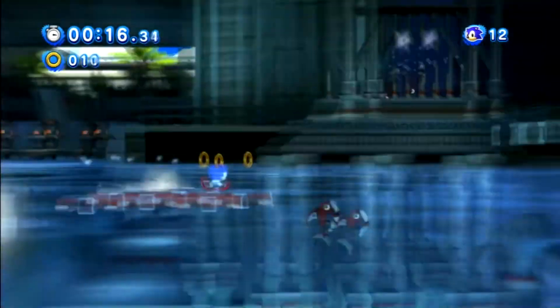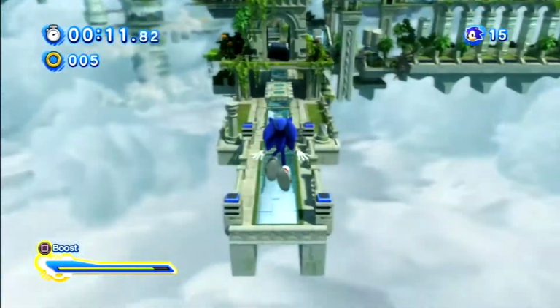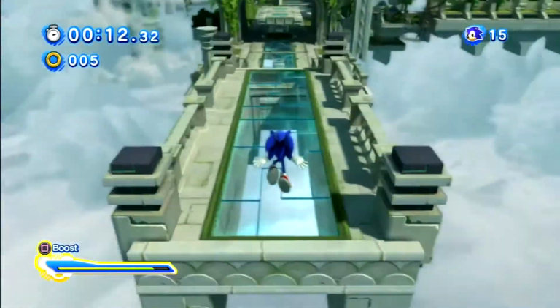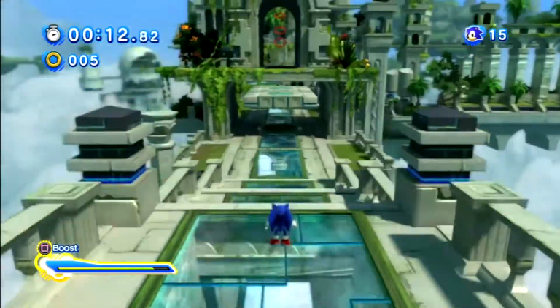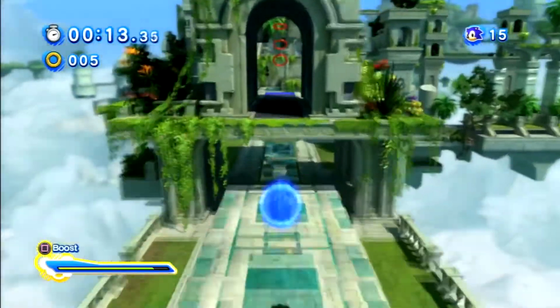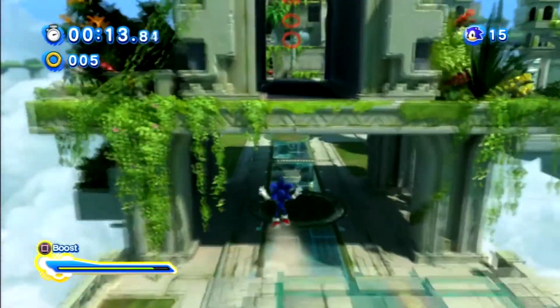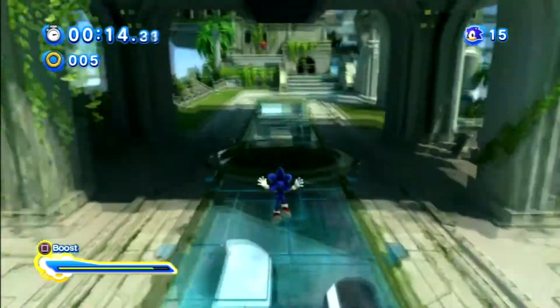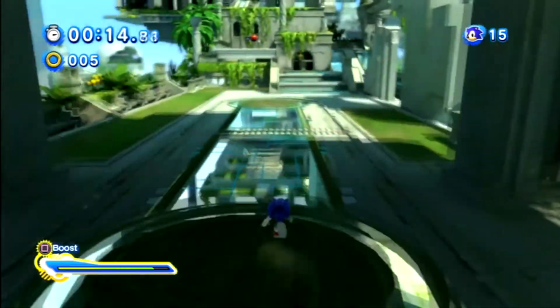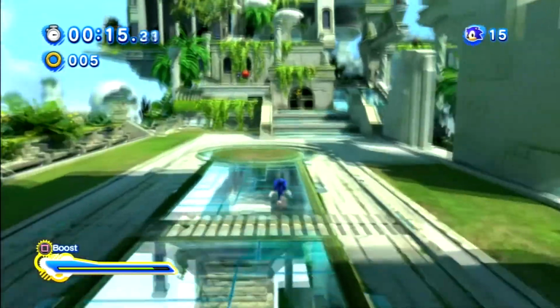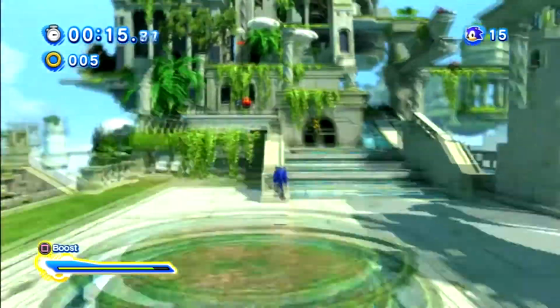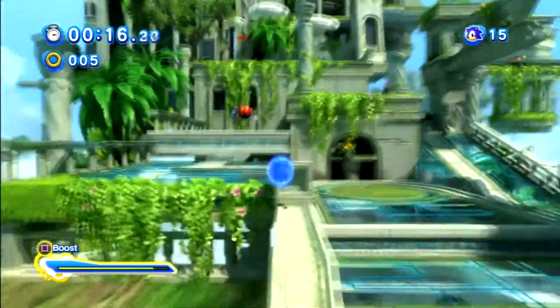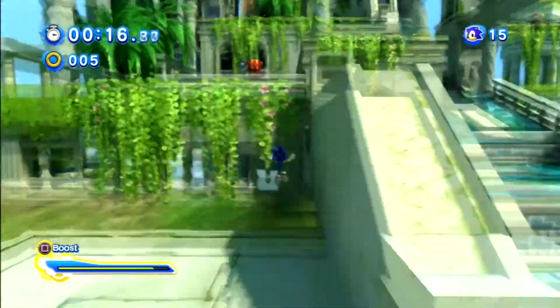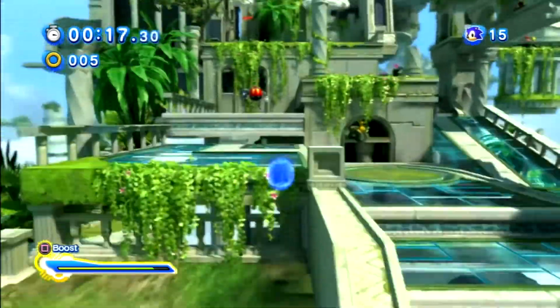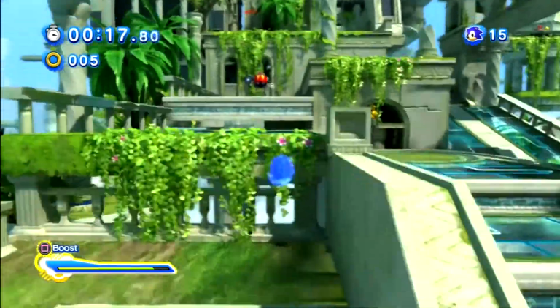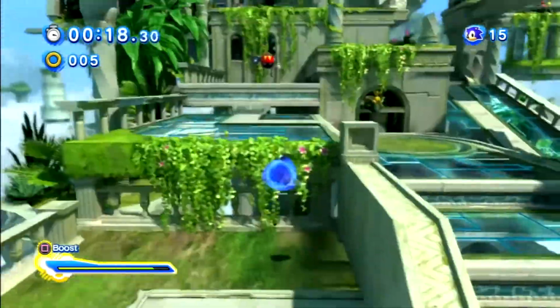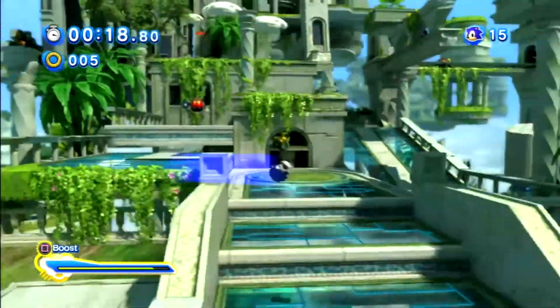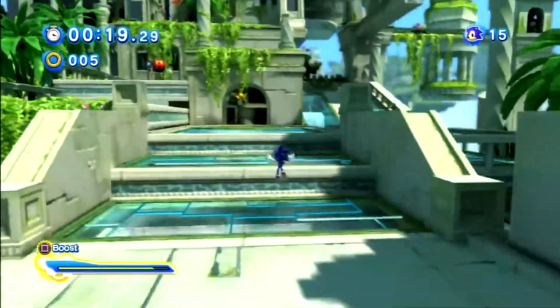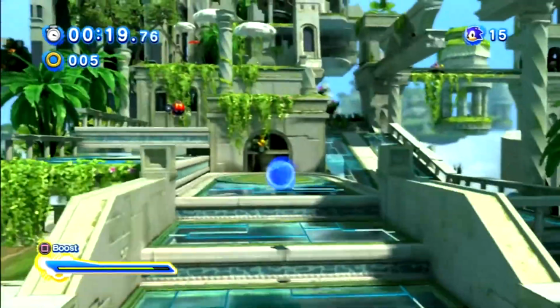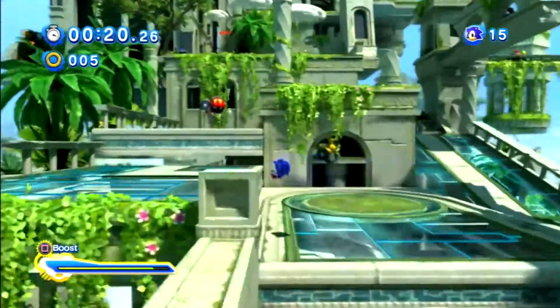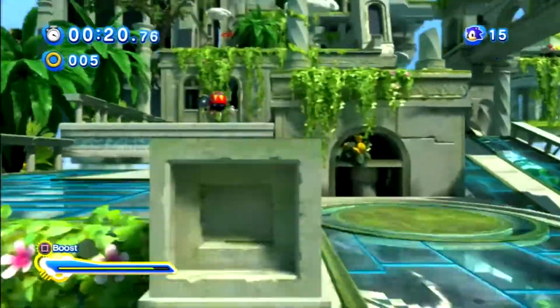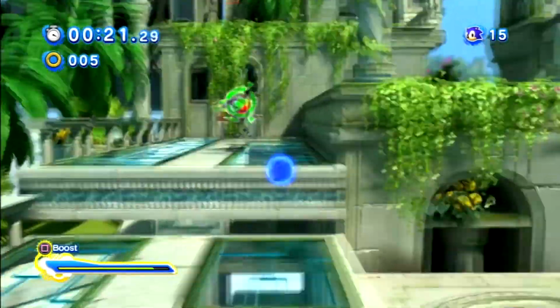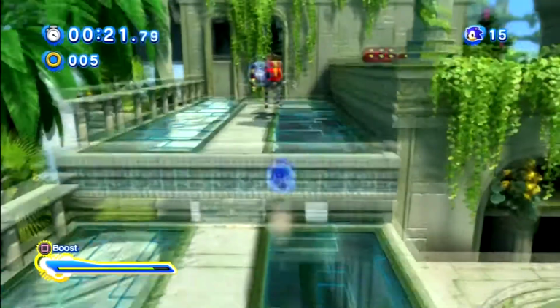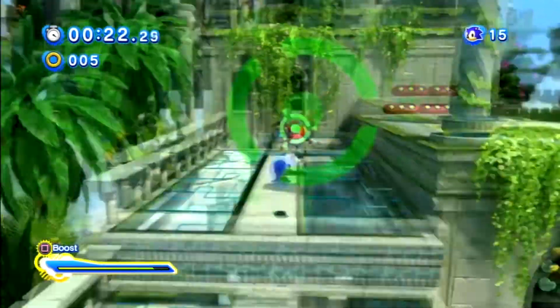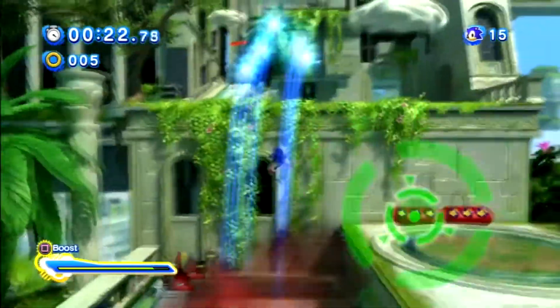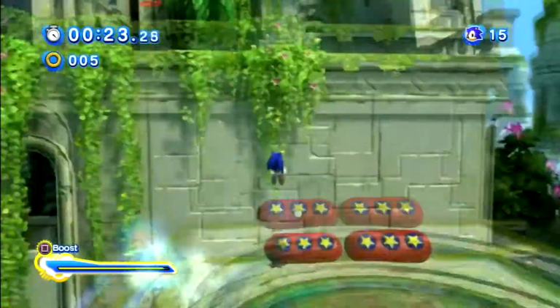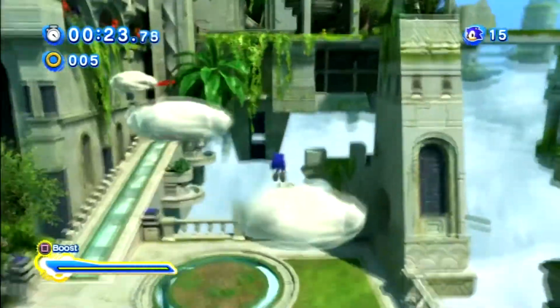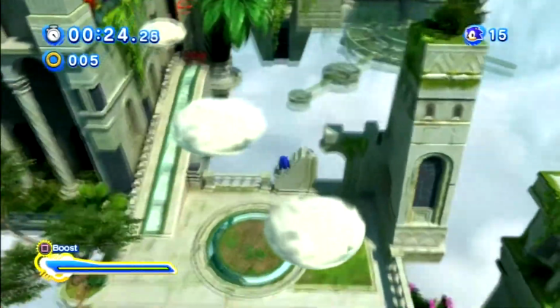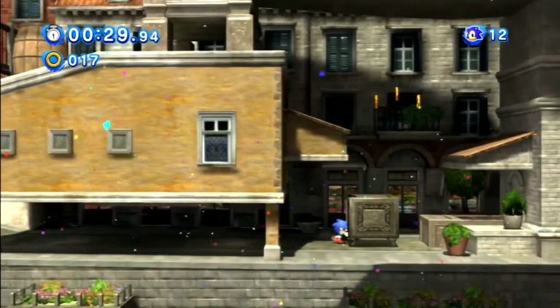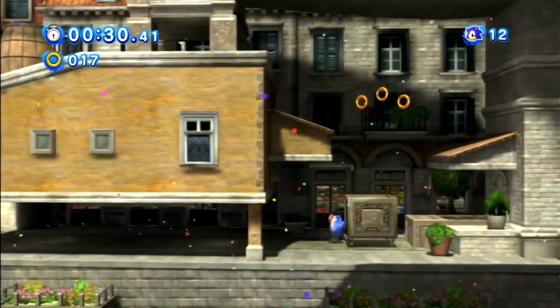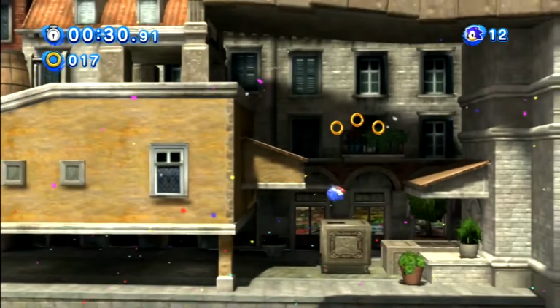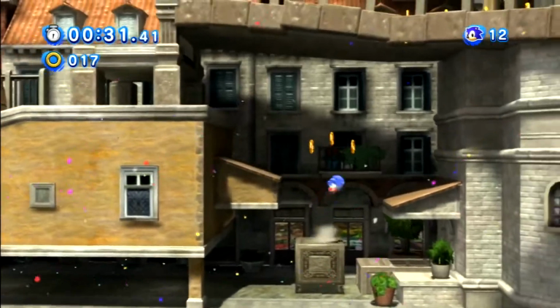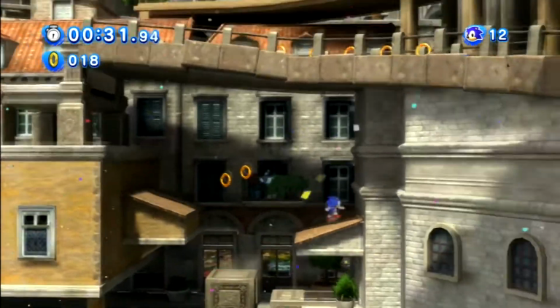Modern Sonic's gameplay style is a 3D platformer. He can drift and do a boost to go faster, and also perform air tricks. Both of them have two different gameplay styles, and the levels have been redesigned for Classic and Modern Sonic.